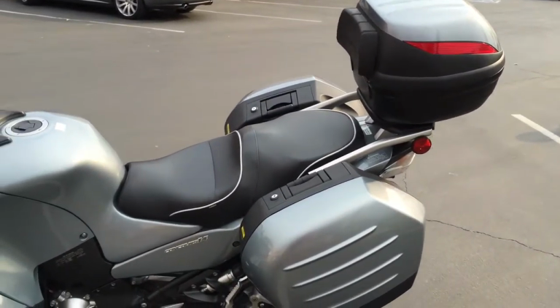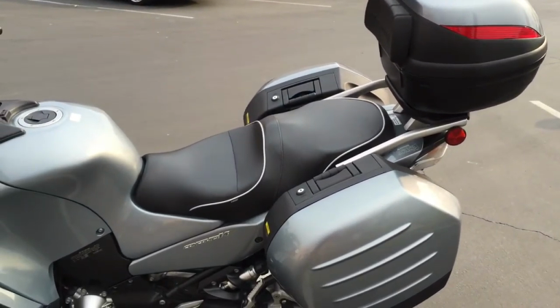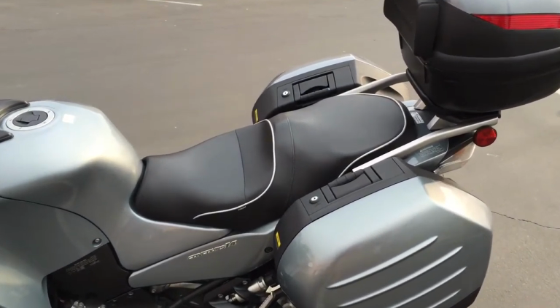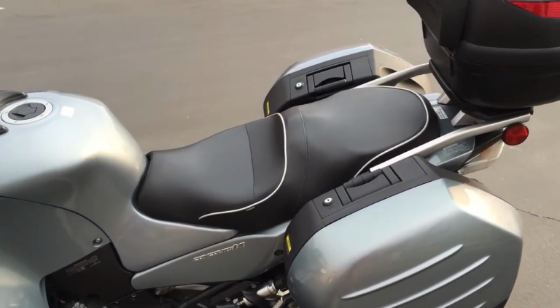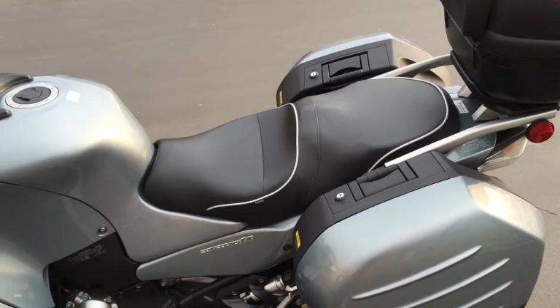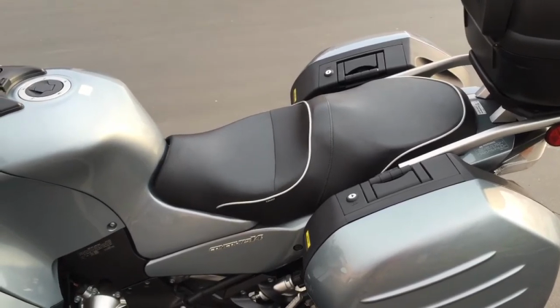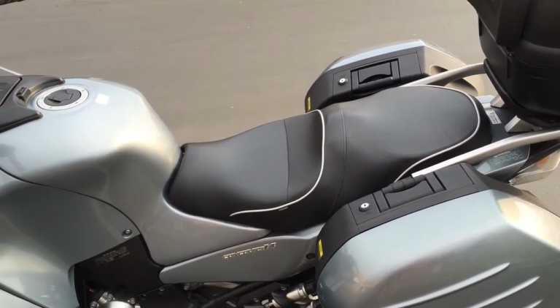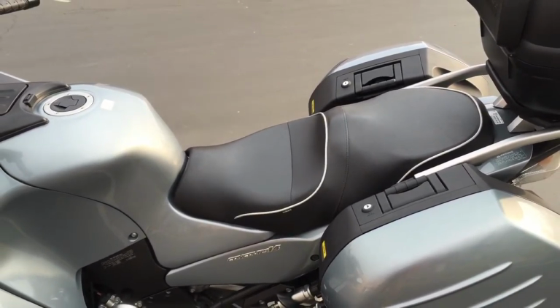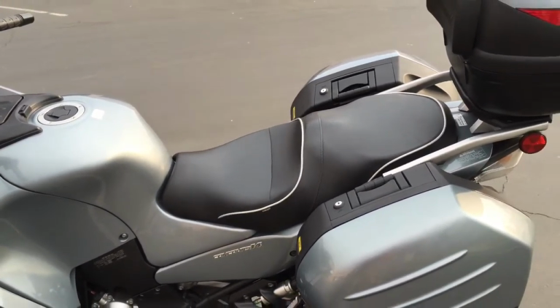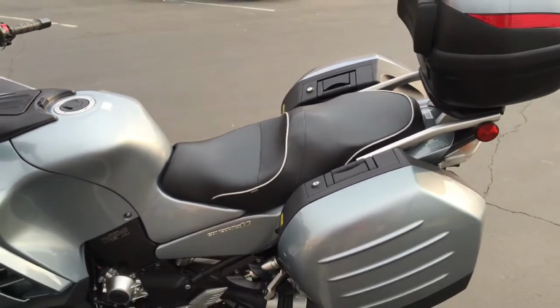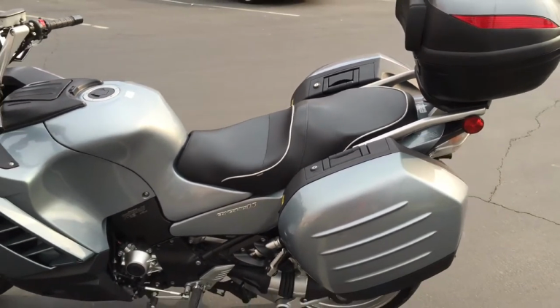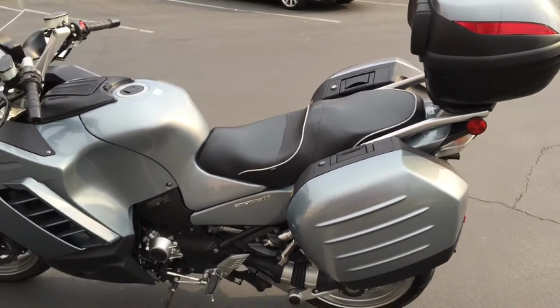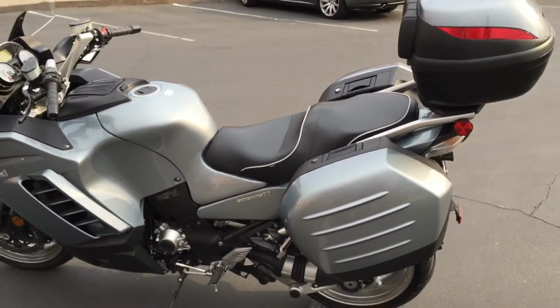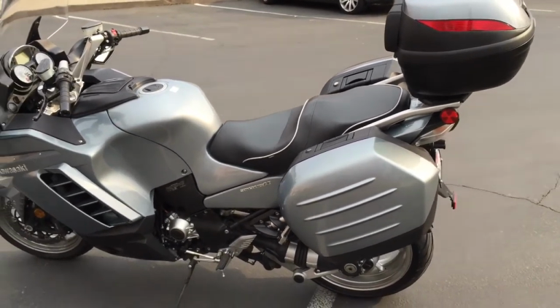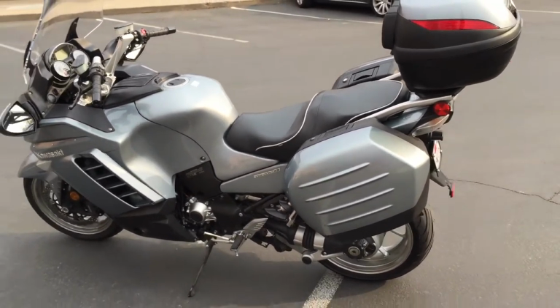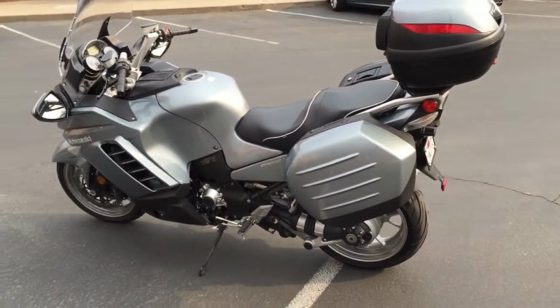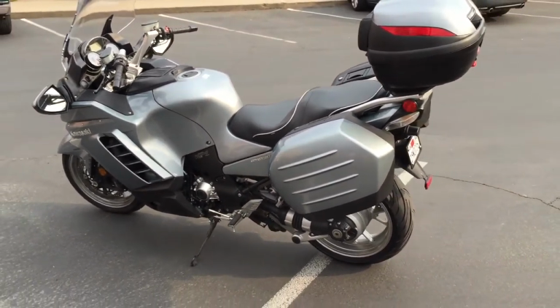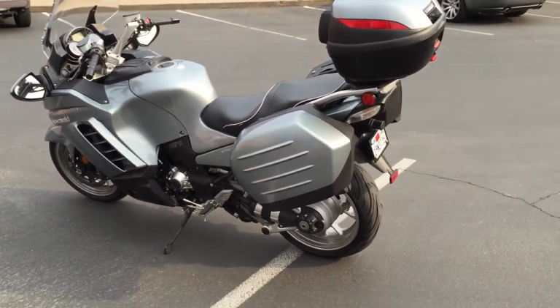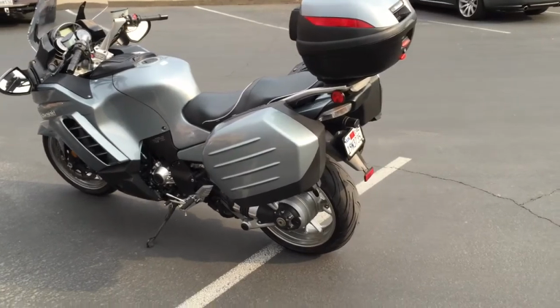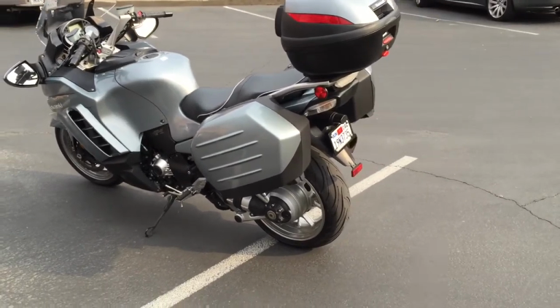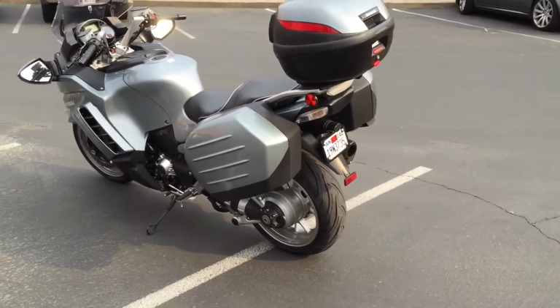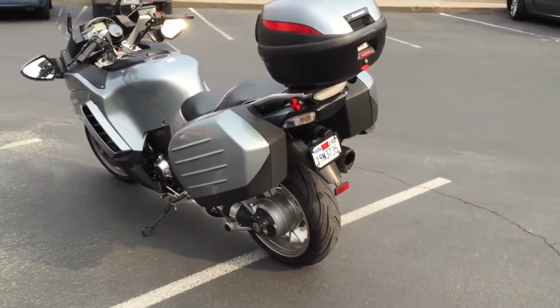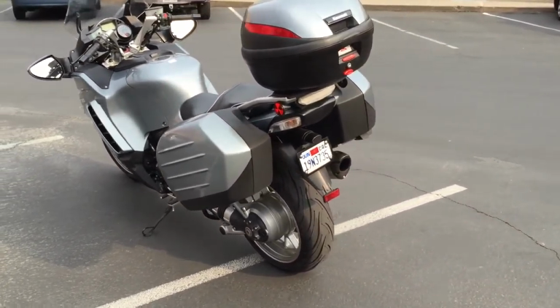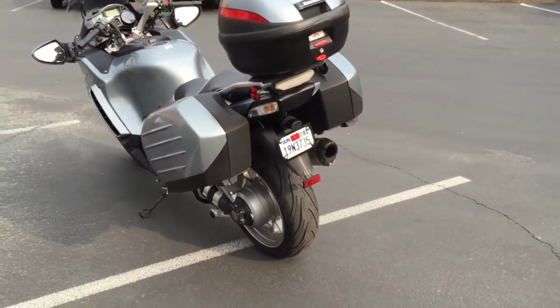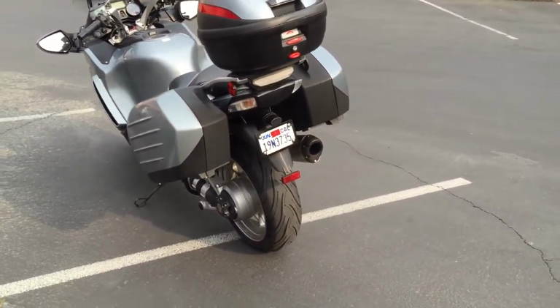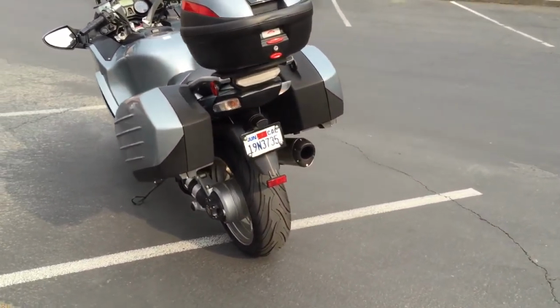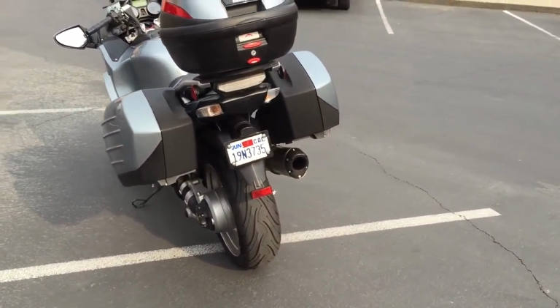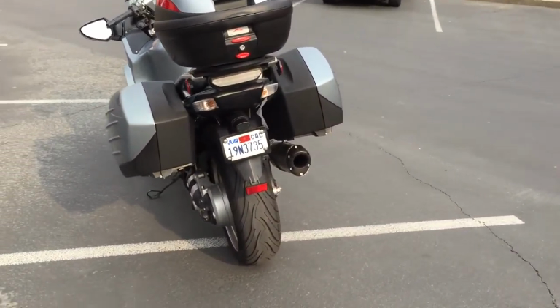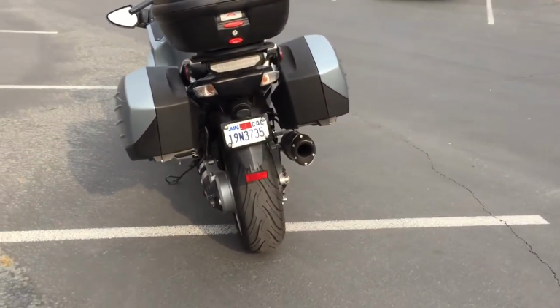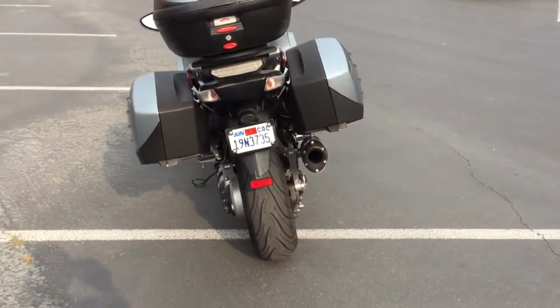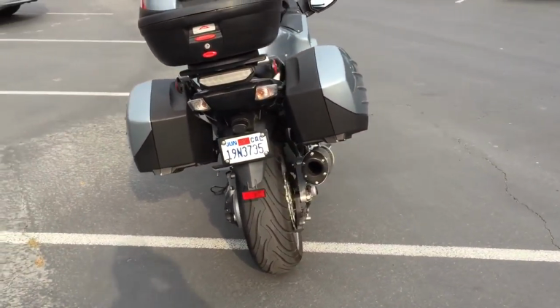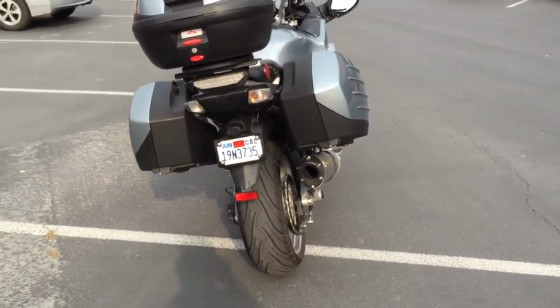It also has a very nice comfortable Sergeant seat which is great for the longer rides. This bike's dialed in and ready to go, and probably one of the best things on it is it's got a Two Brothers exhaust that just sounds amazing.